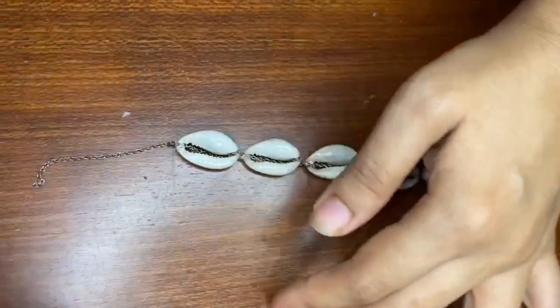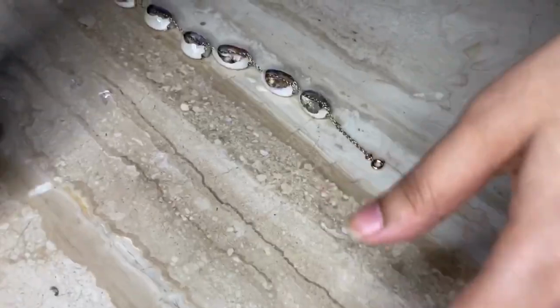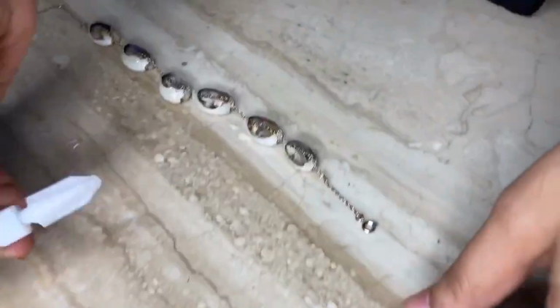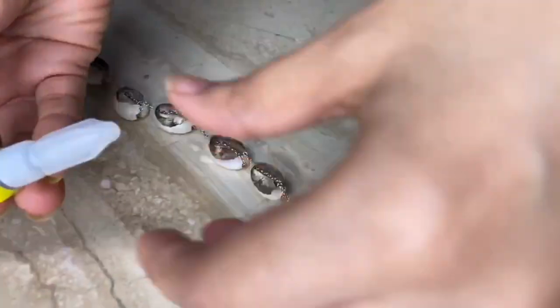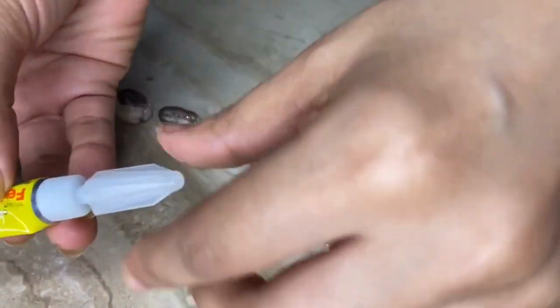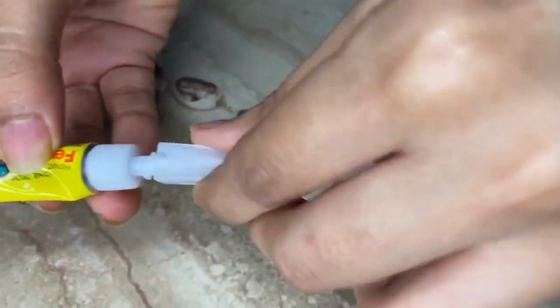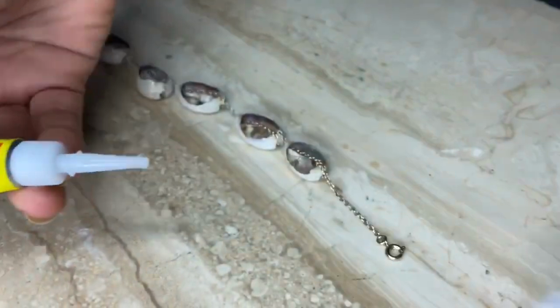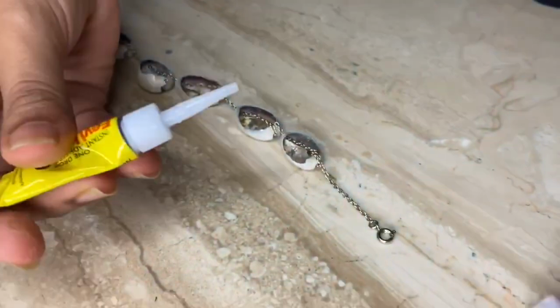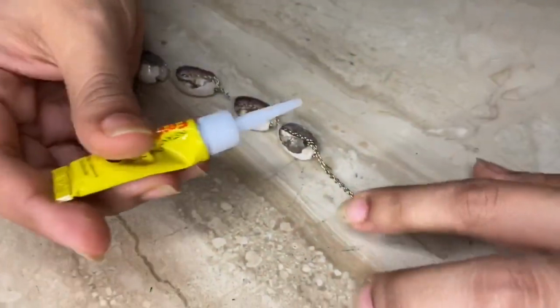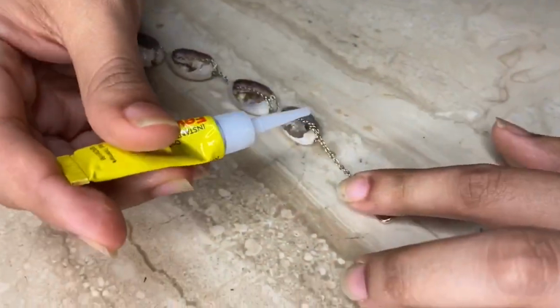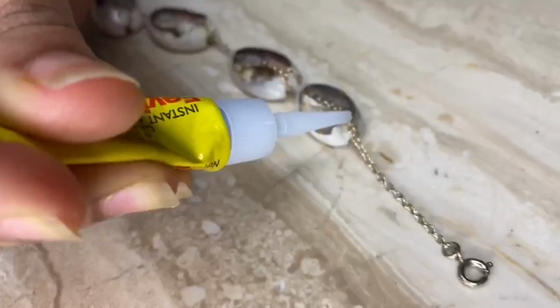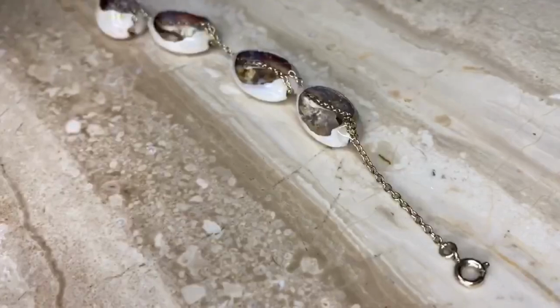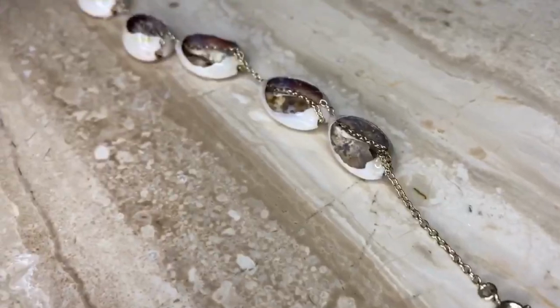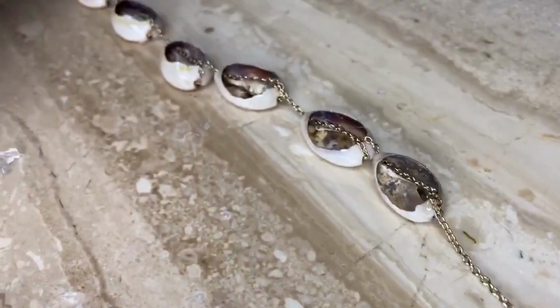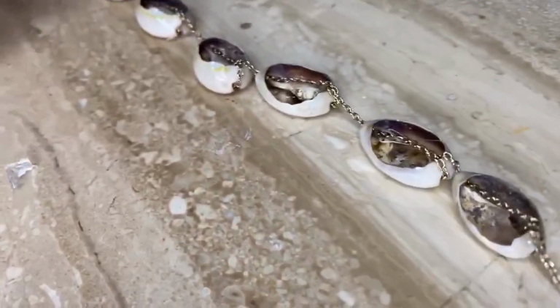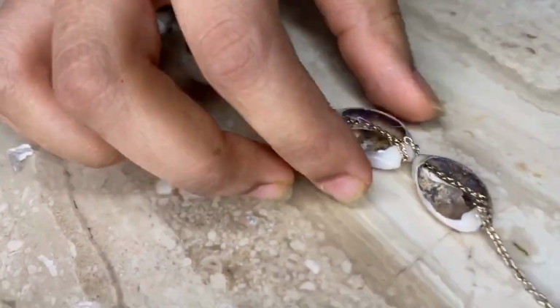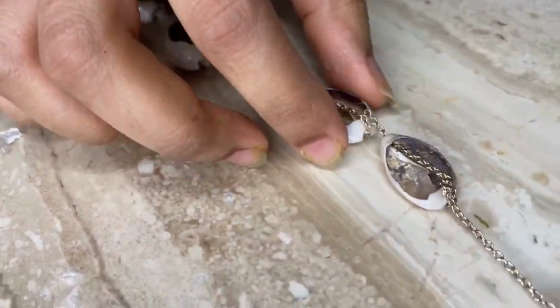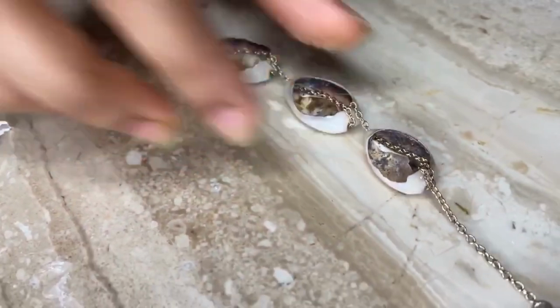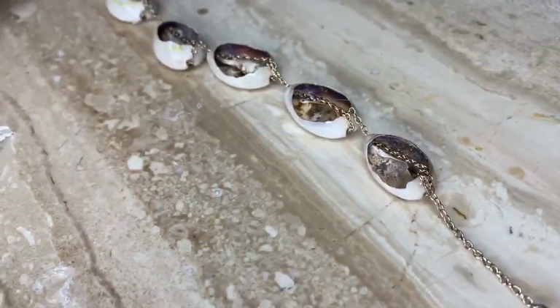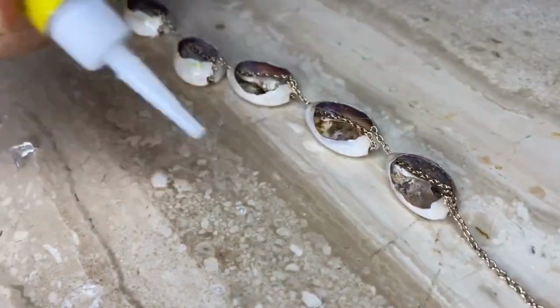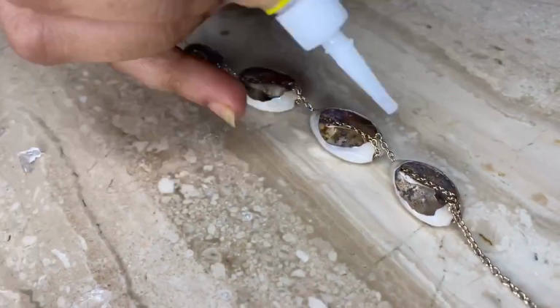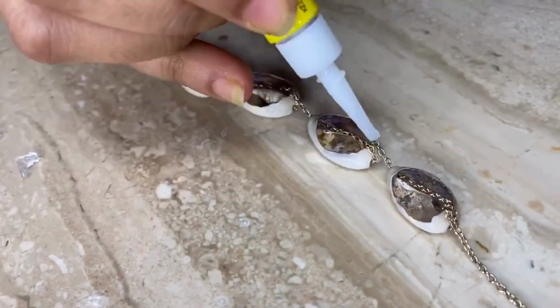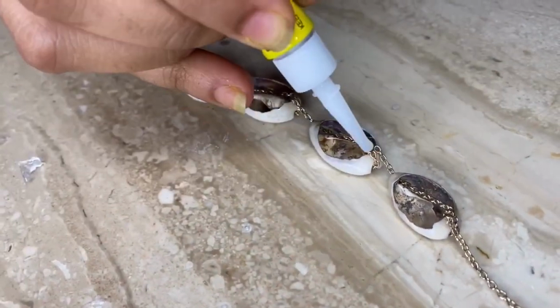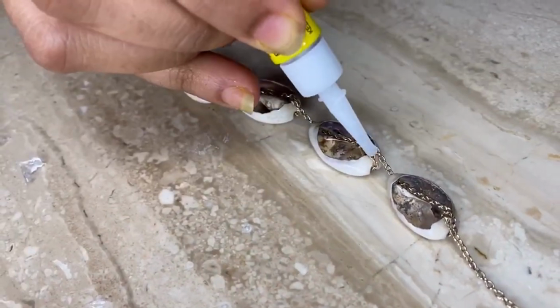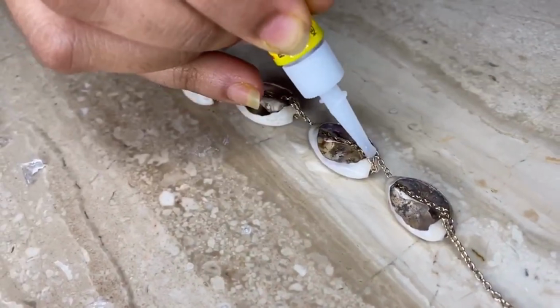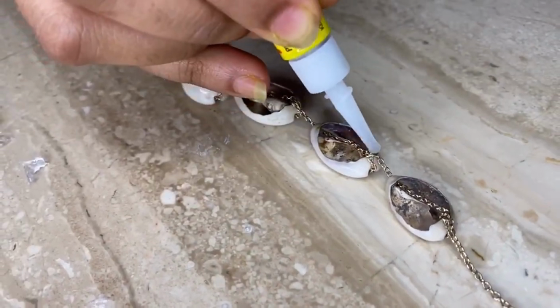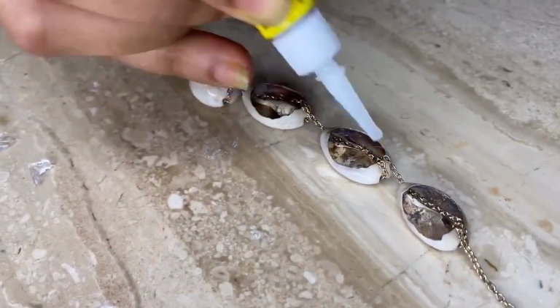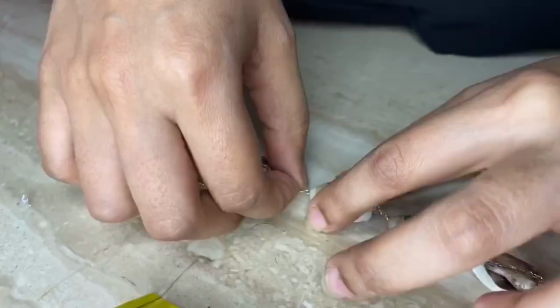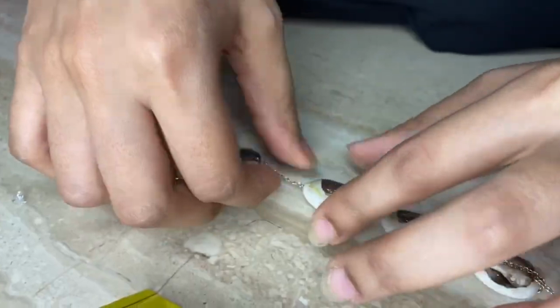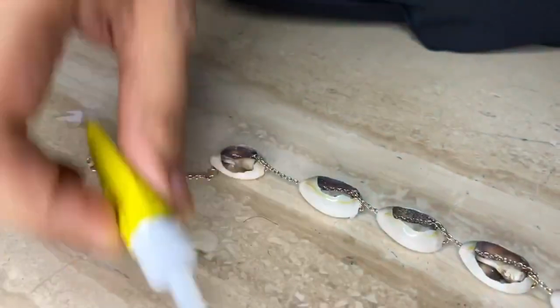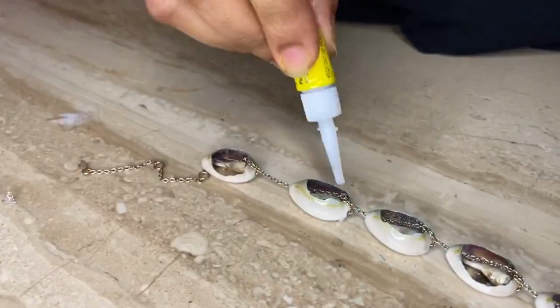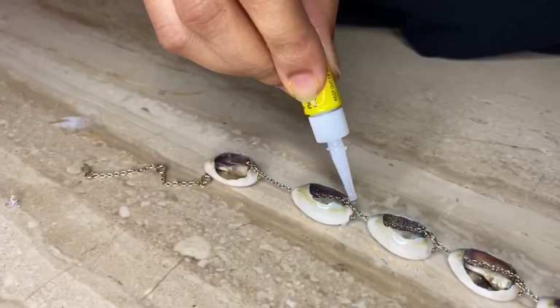The hot glue gun didn't quite work as it was not sturdy enough, so we'll be using Feviquick. You can use any sort of super strong adhesive.